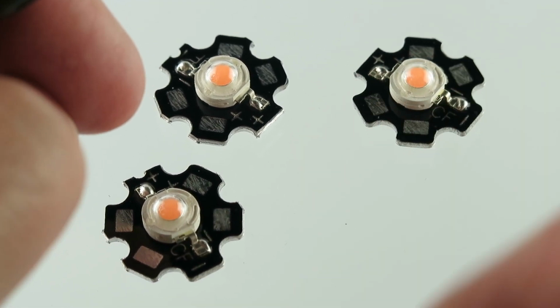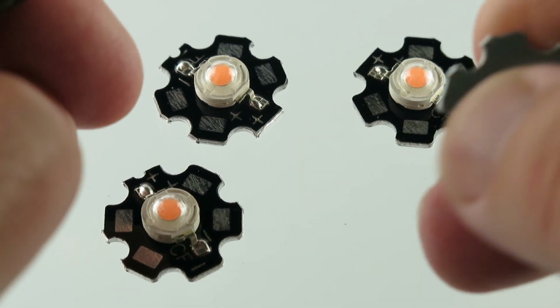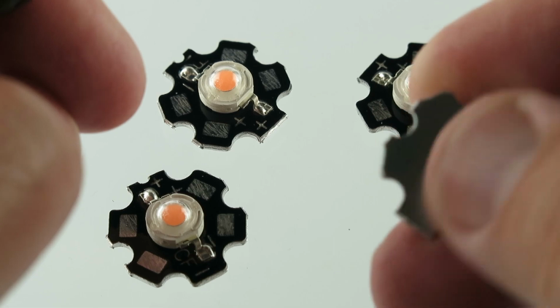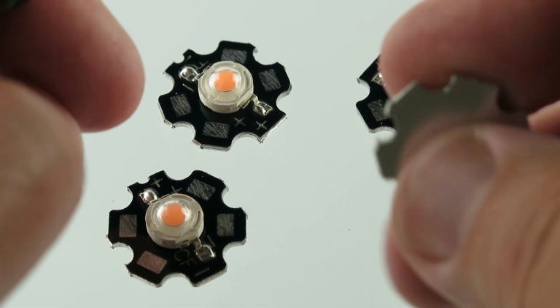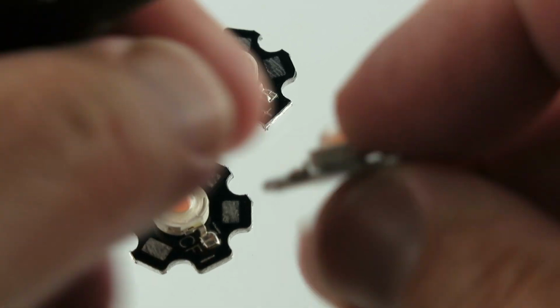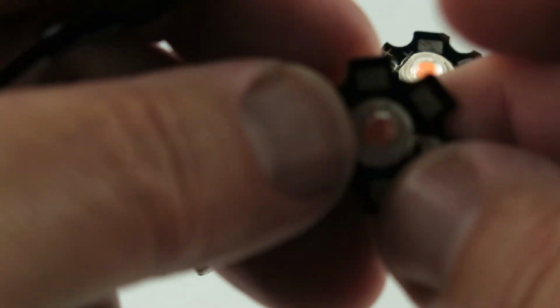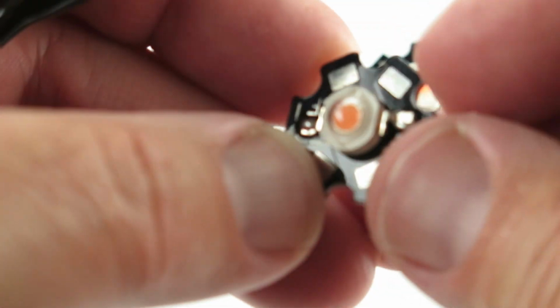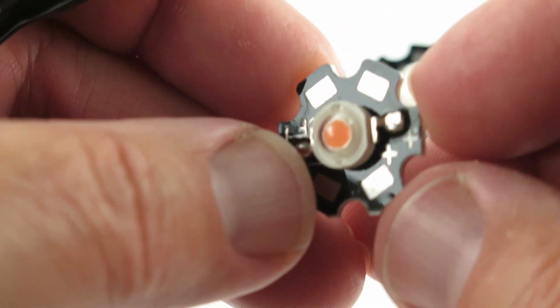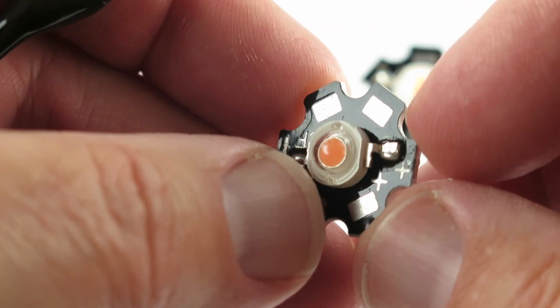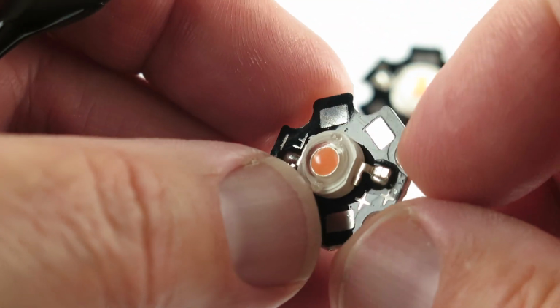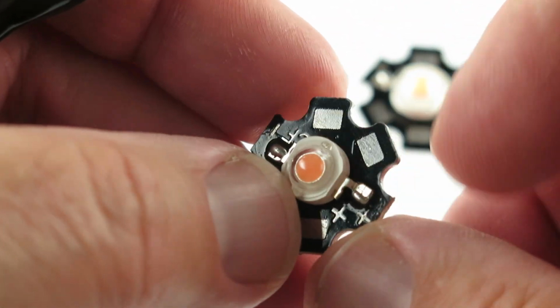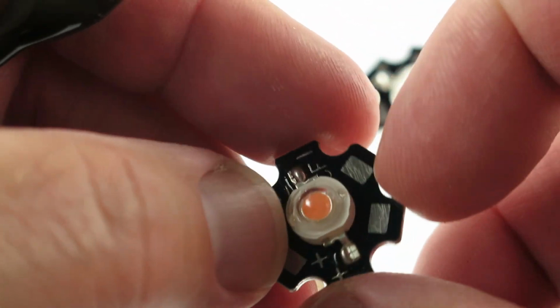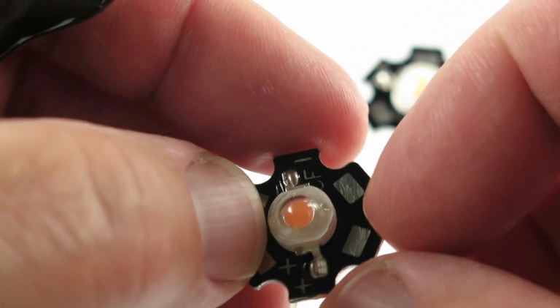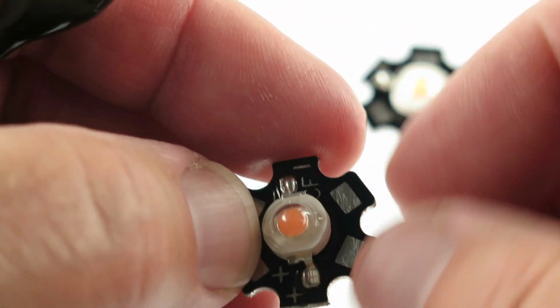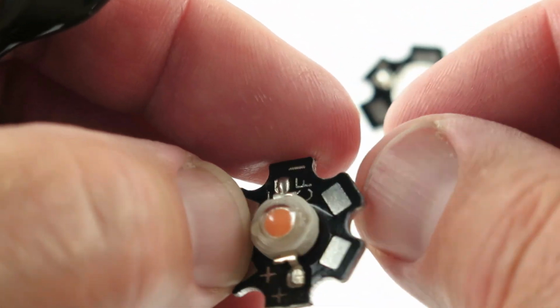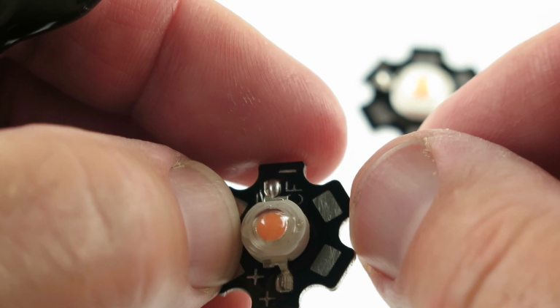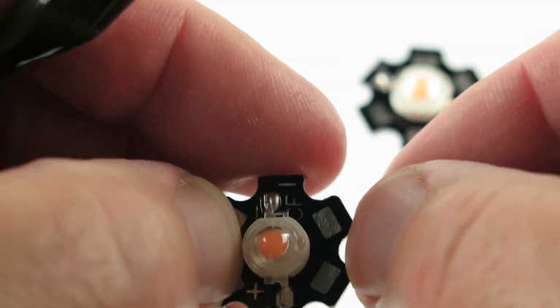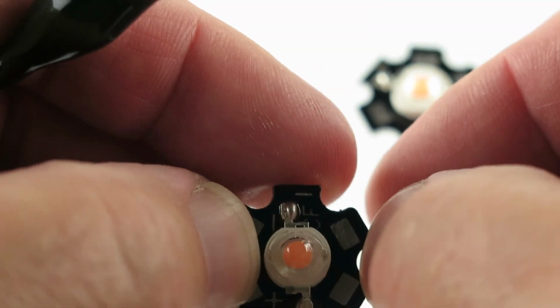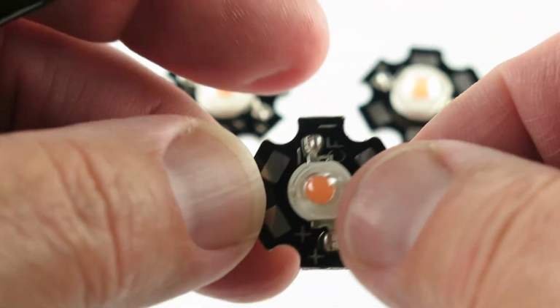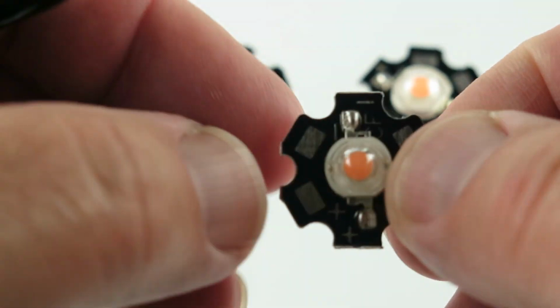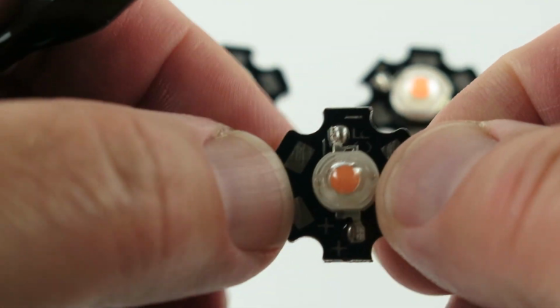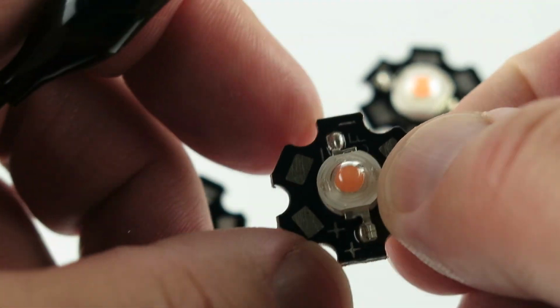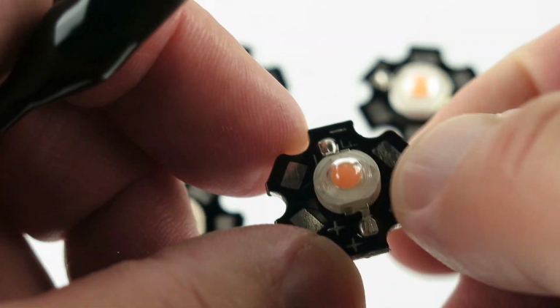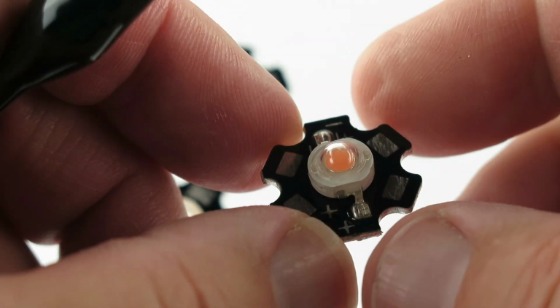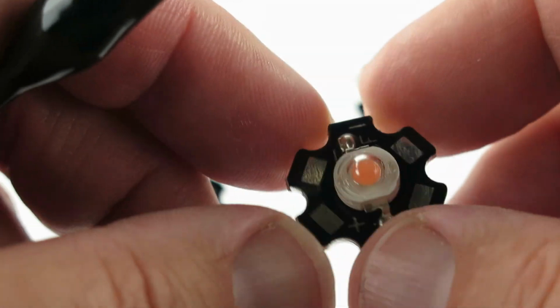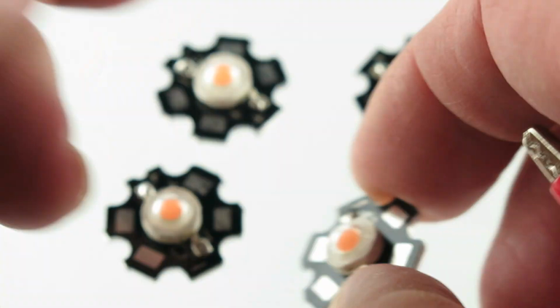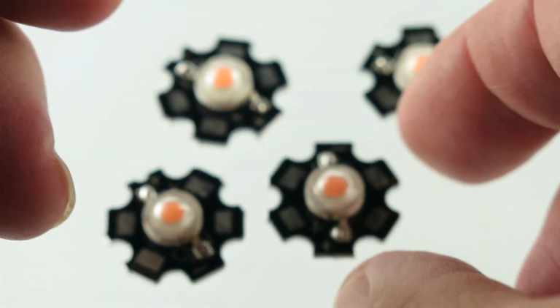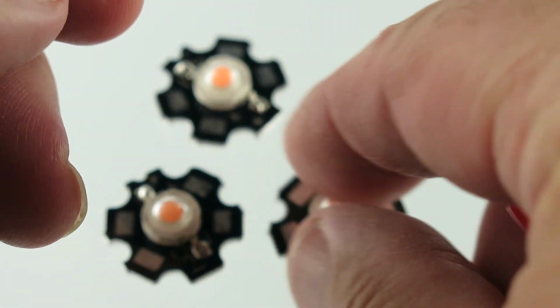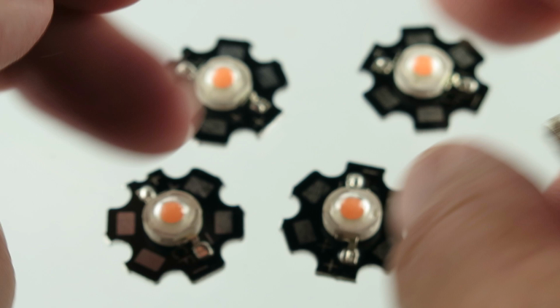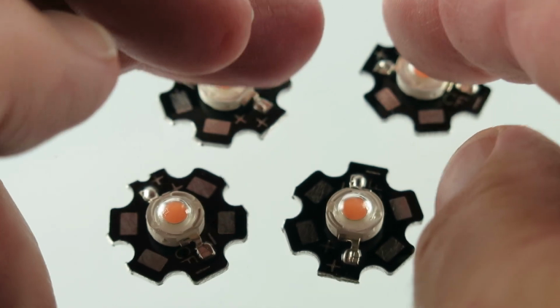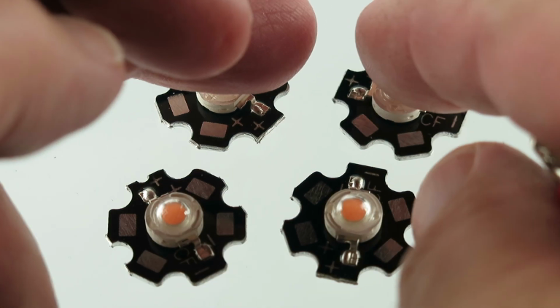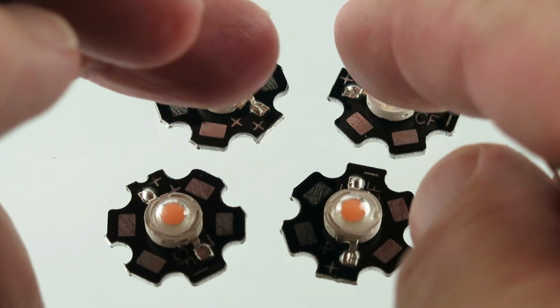I'm mounting this. But you do have these little tabs. Put some right there, maybe this little screw. There you go, that'd mount it. Very bright indeed.